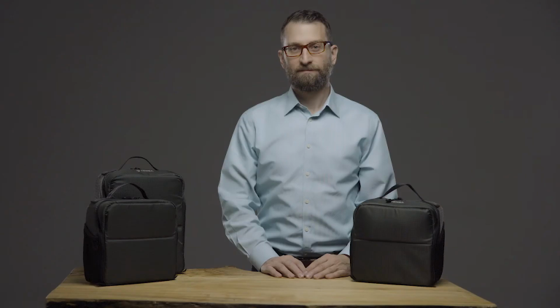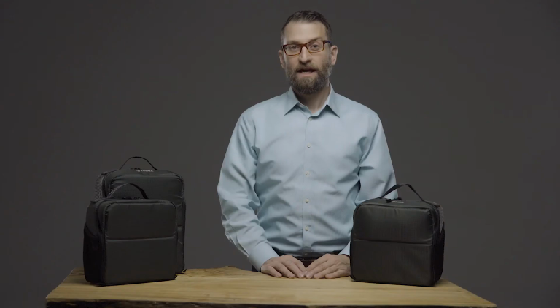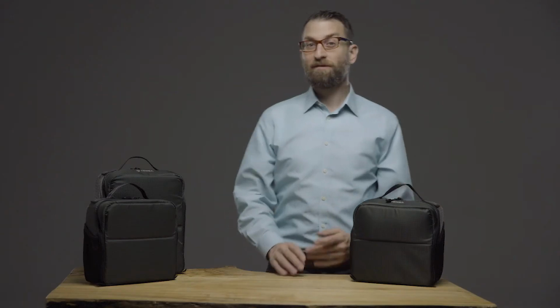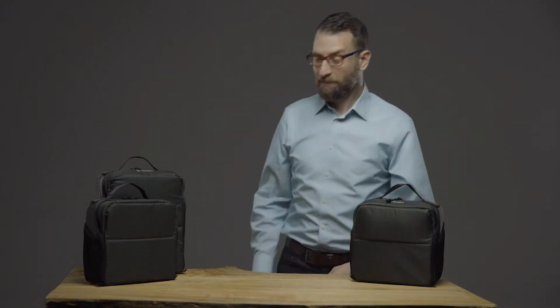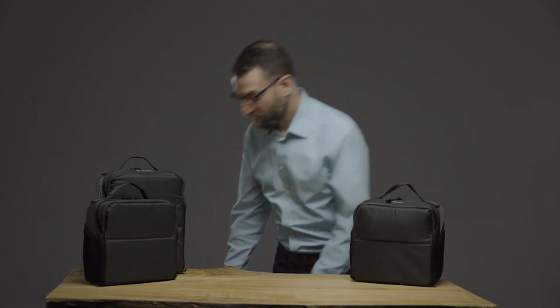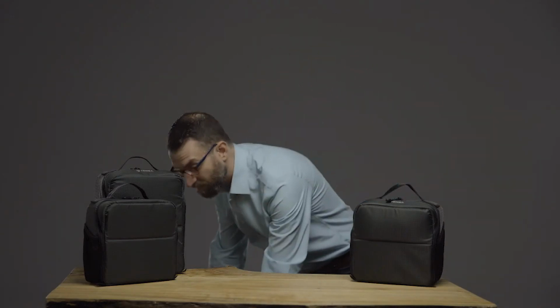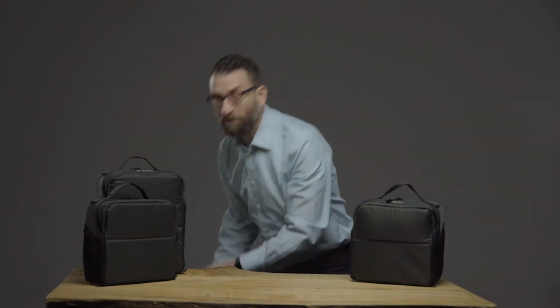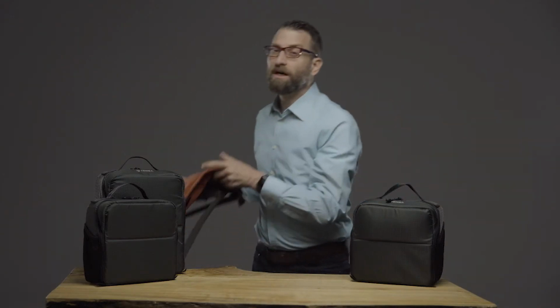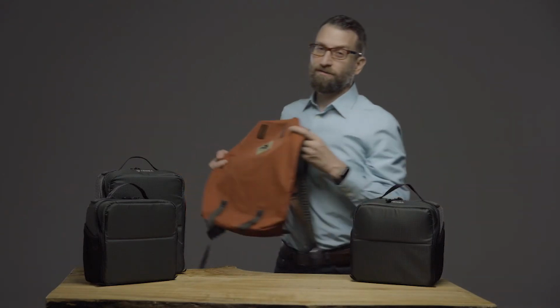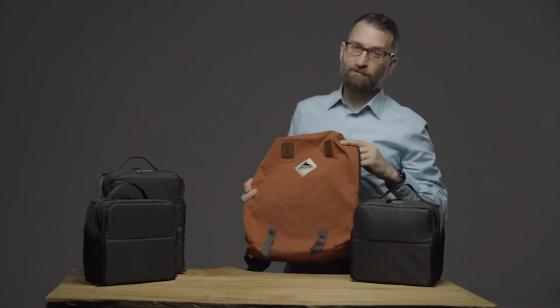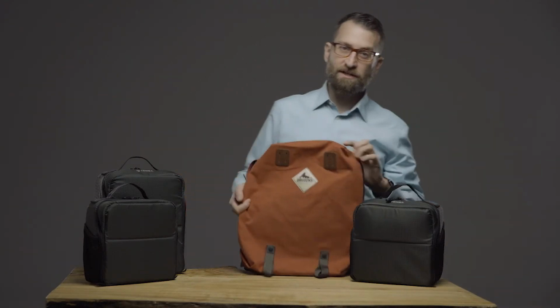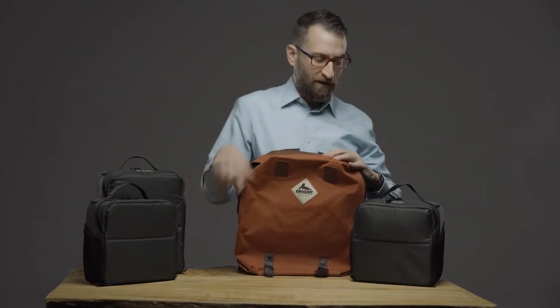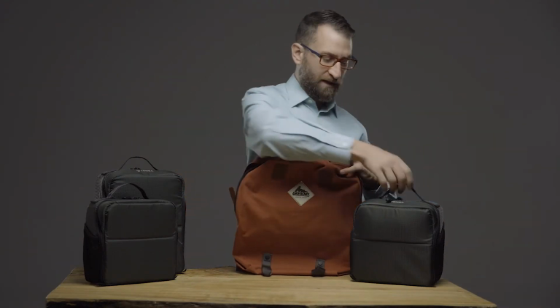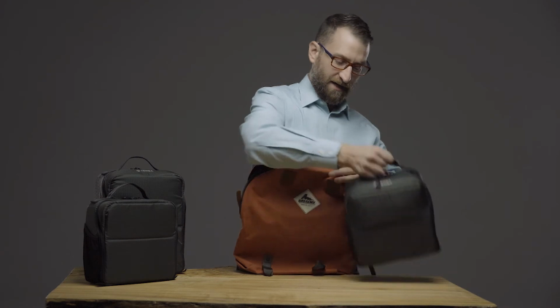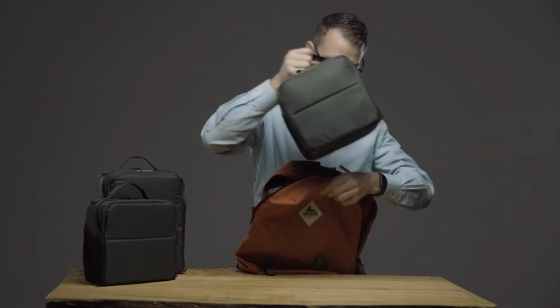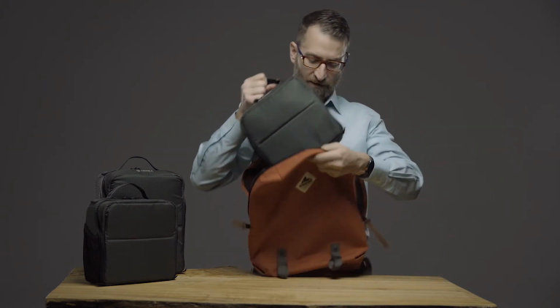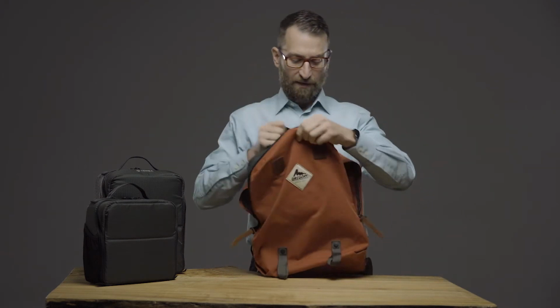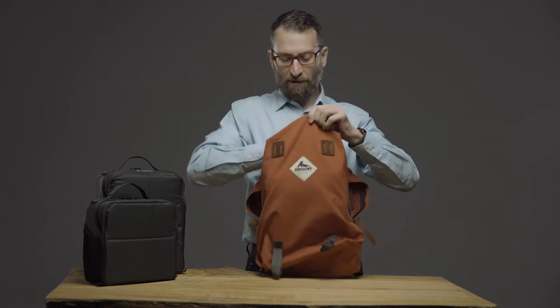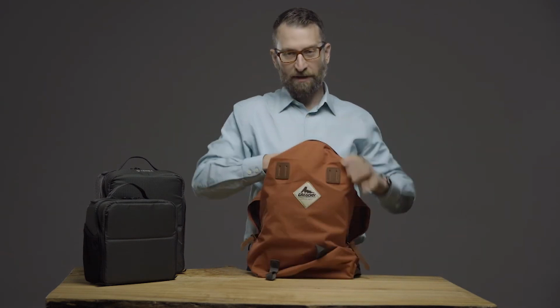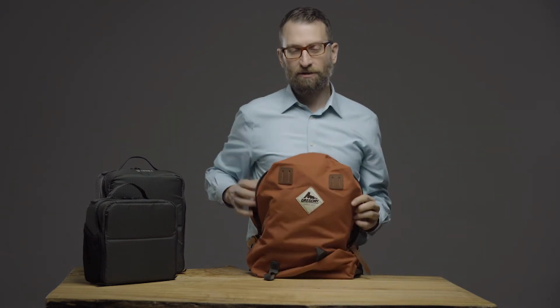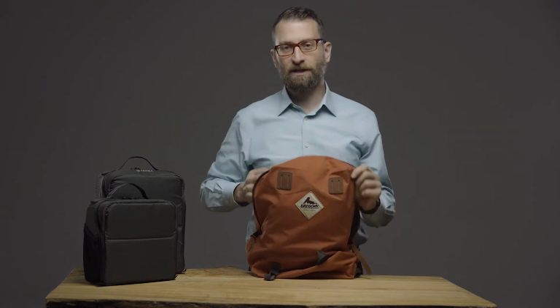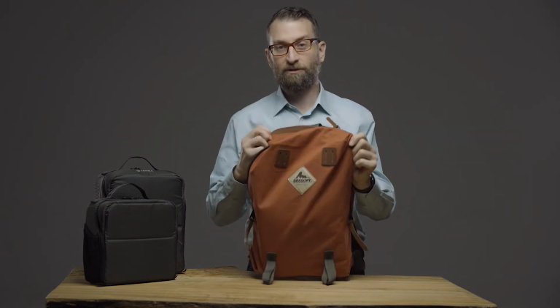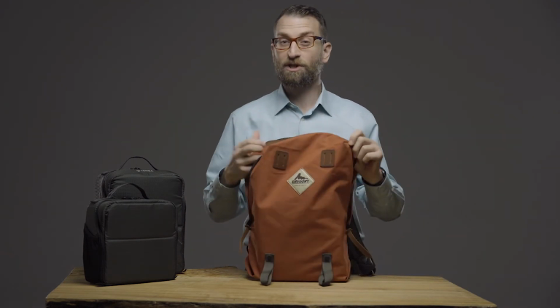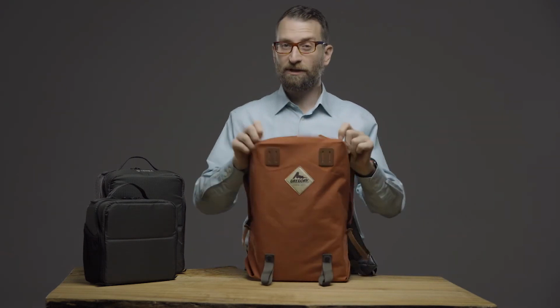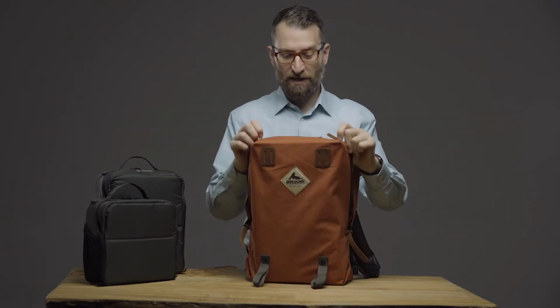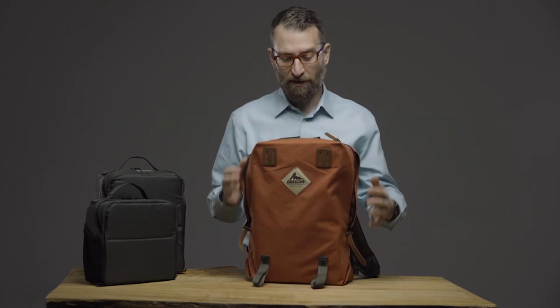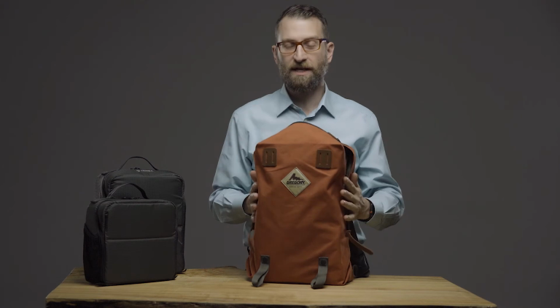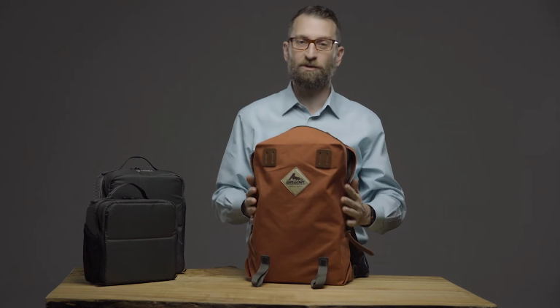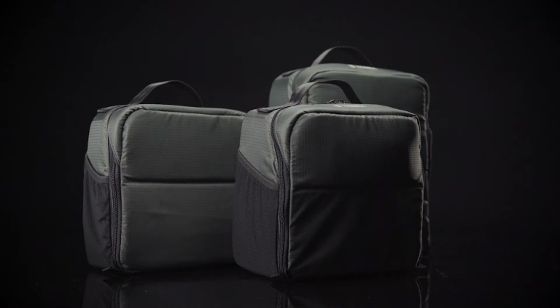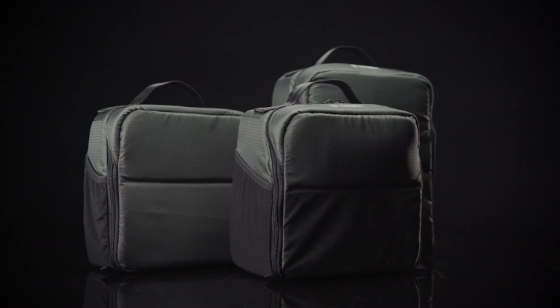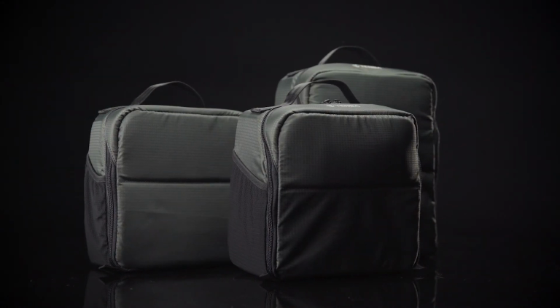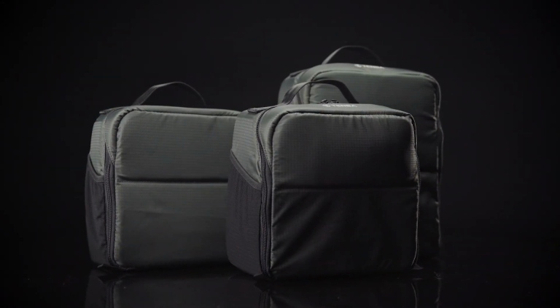If you have a backpack that you love for reasons of comfort and style, the Tenba BYOB insert will allow you to securely transport and protect your gear inside your existing bag.